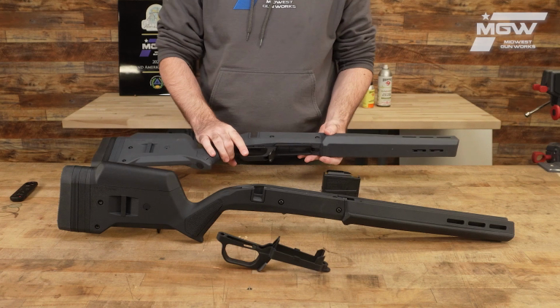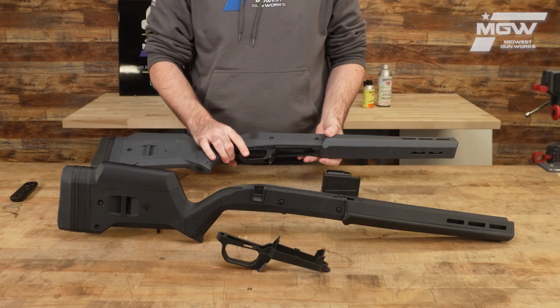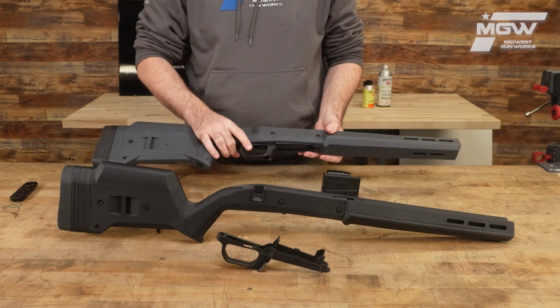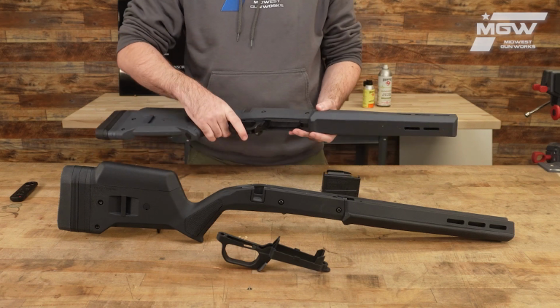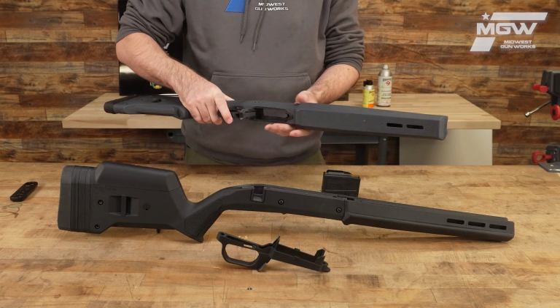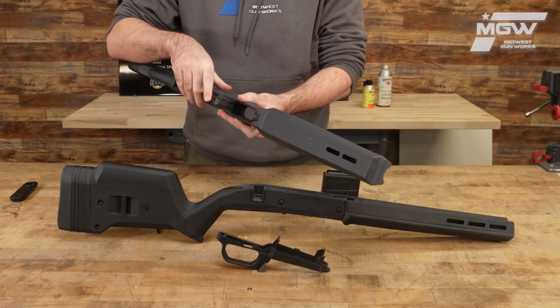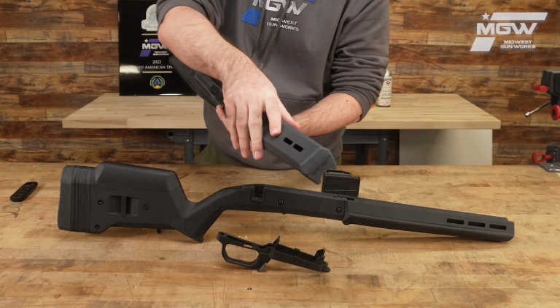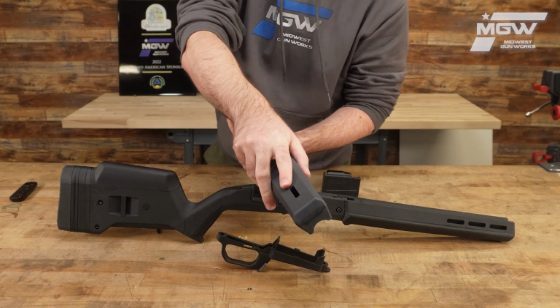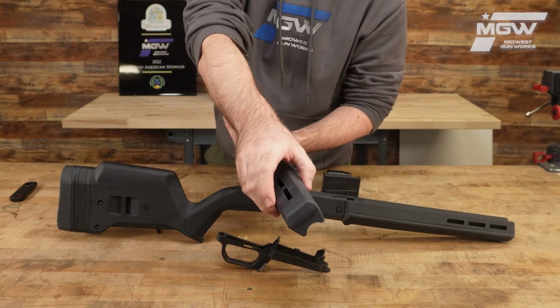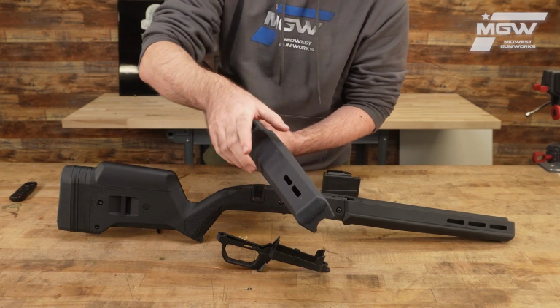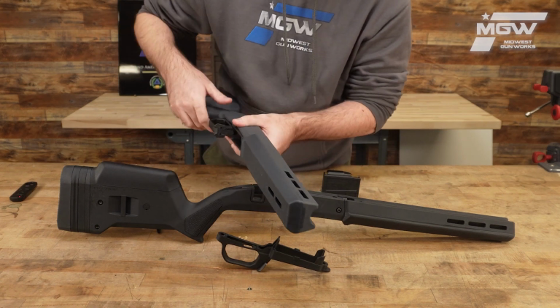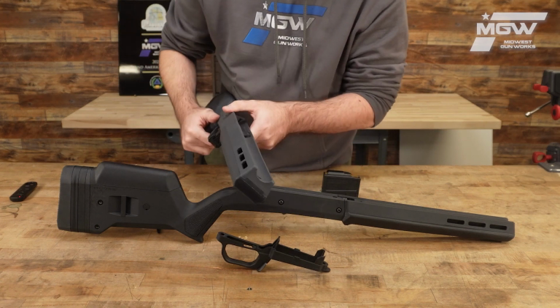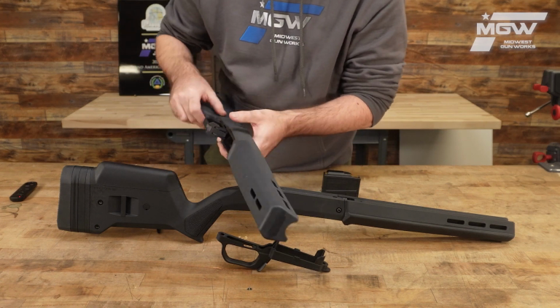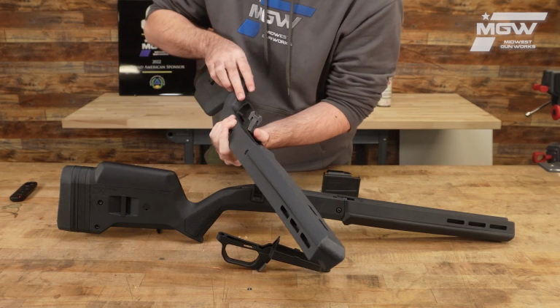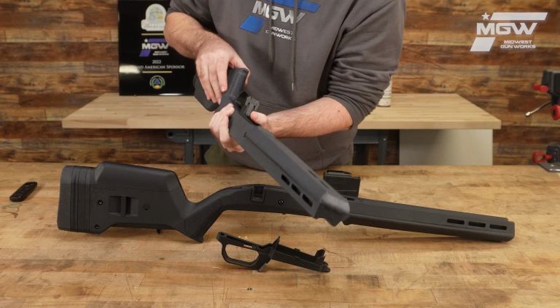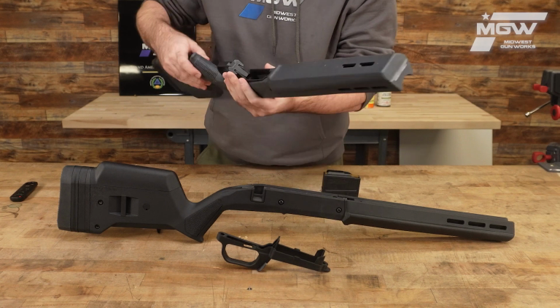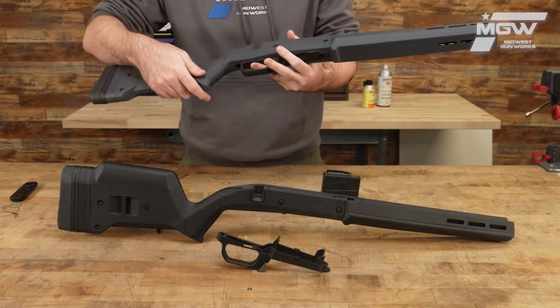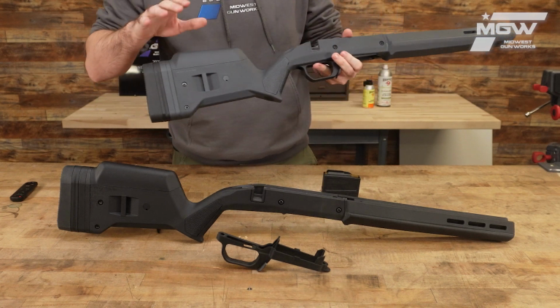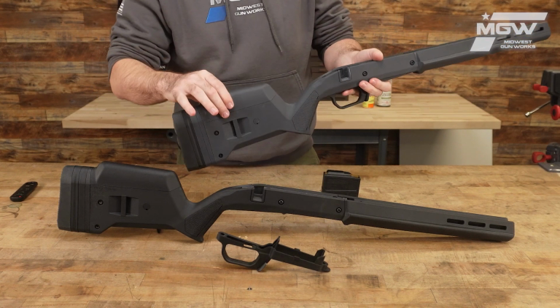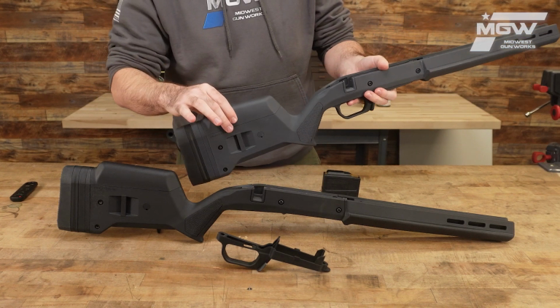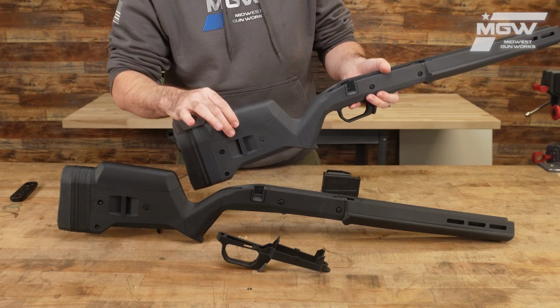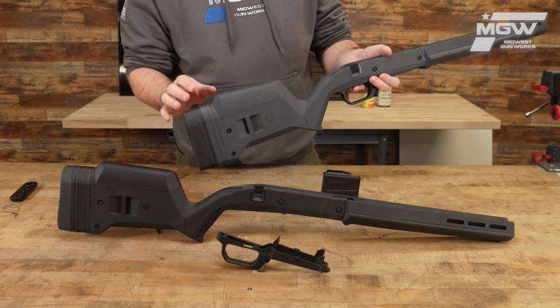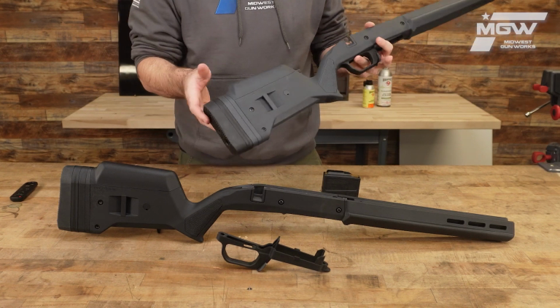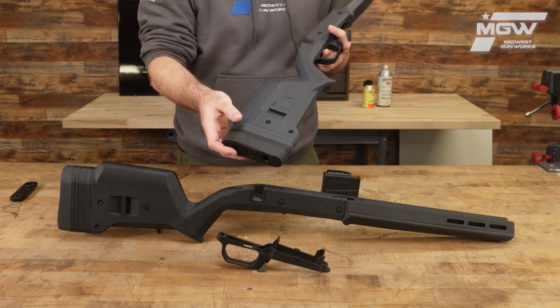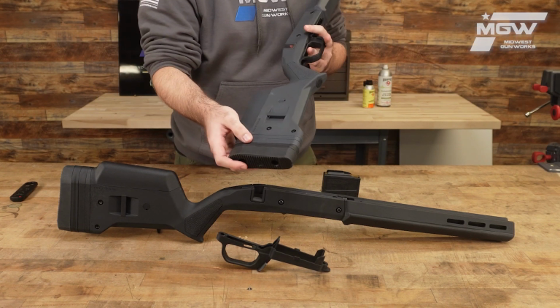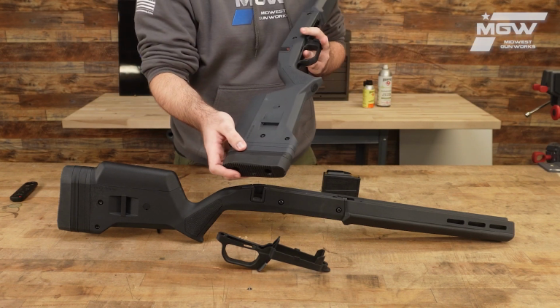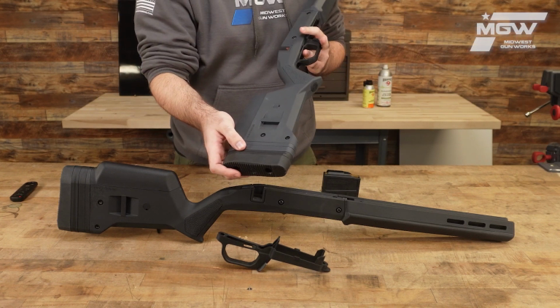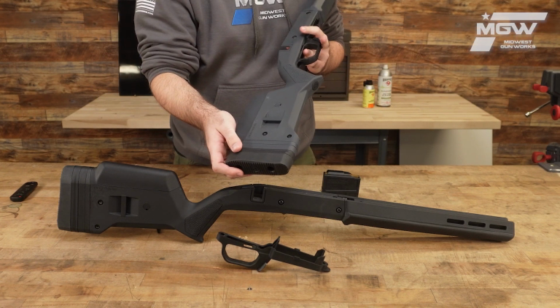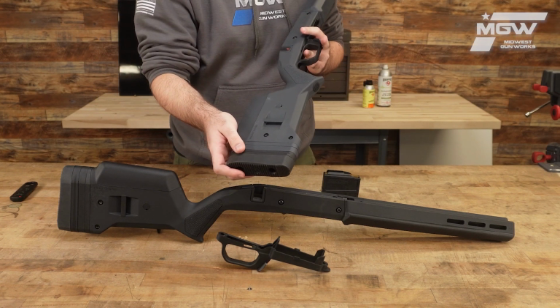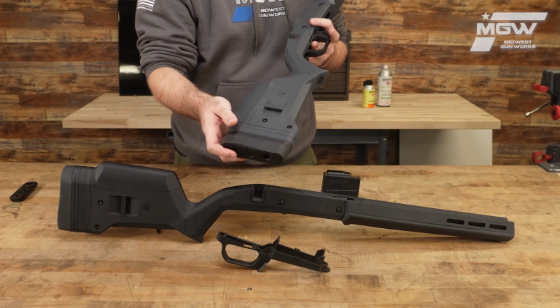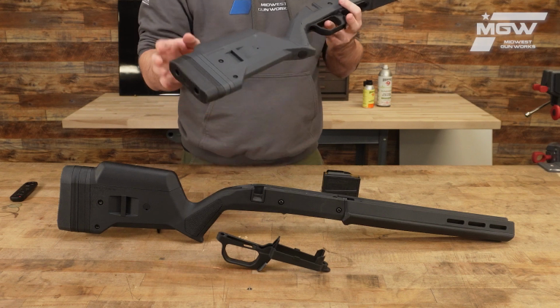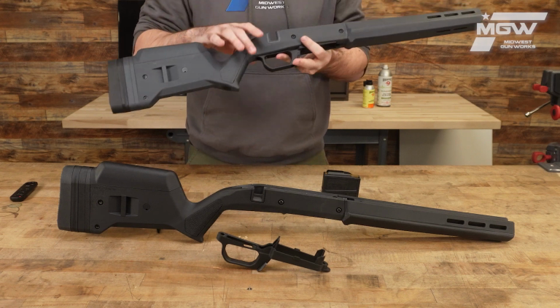Other features of the Hunter include M-lock compatibility in the front of the forearm, an adjustable comb, and adjustable length of pull via spacers.